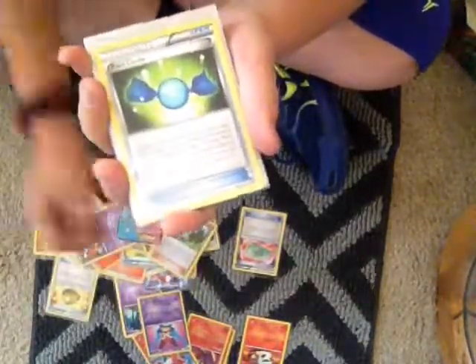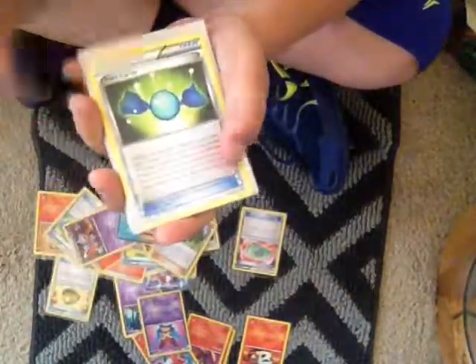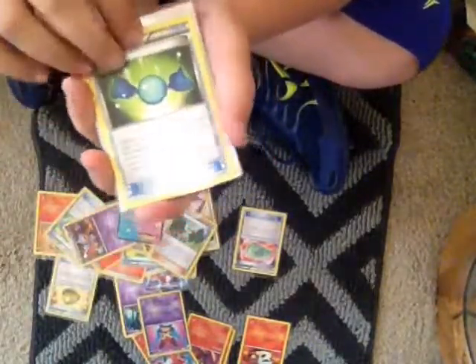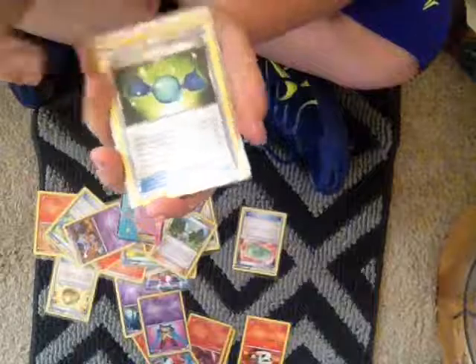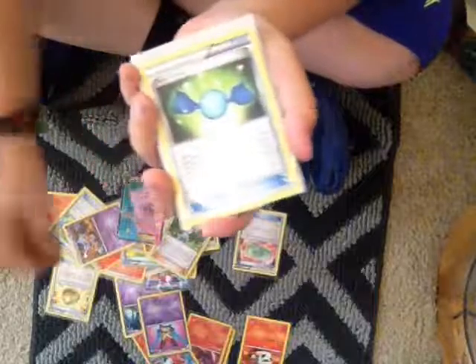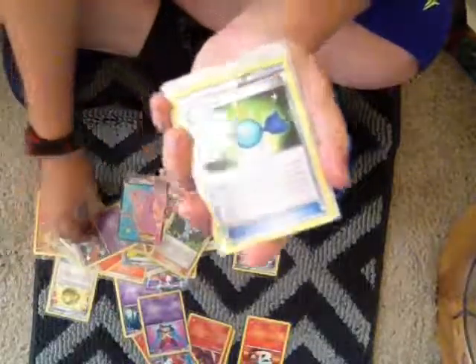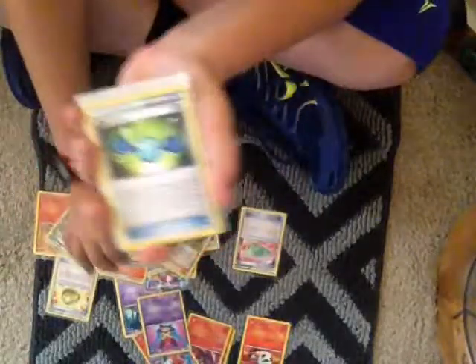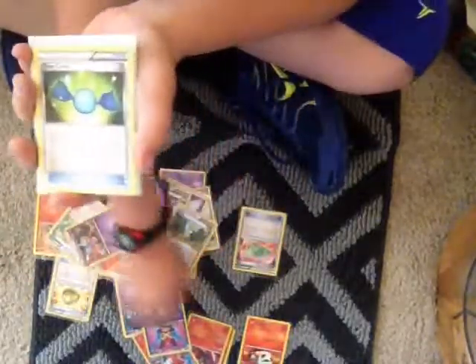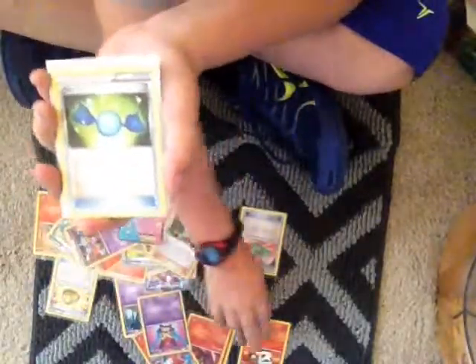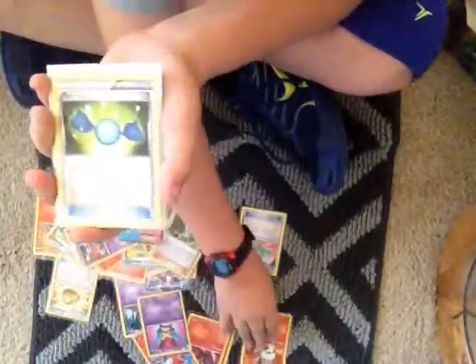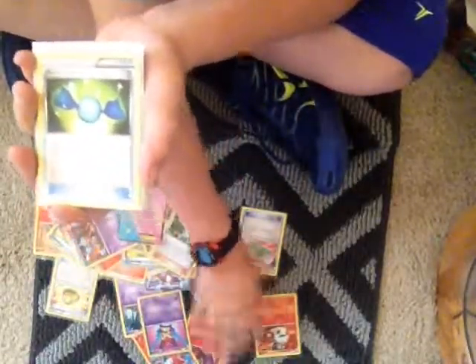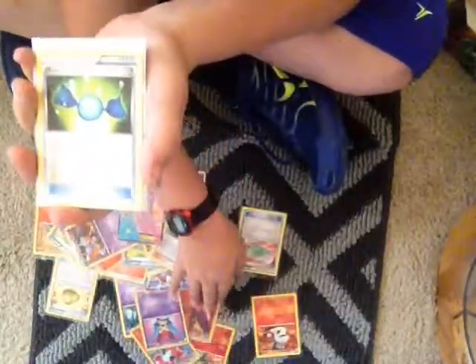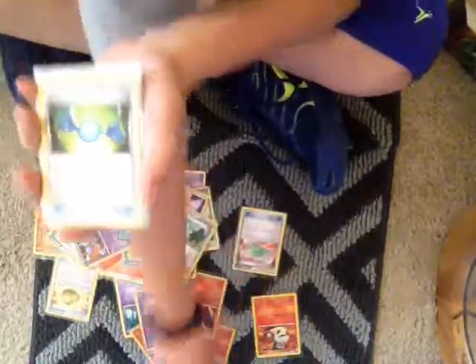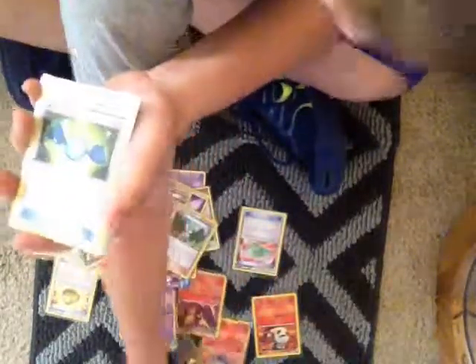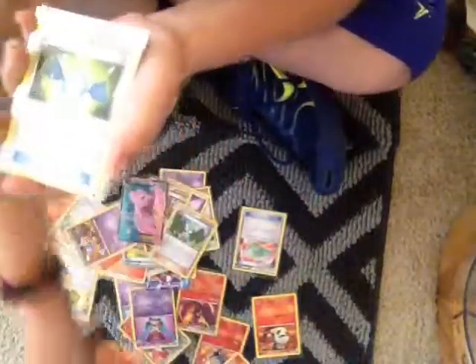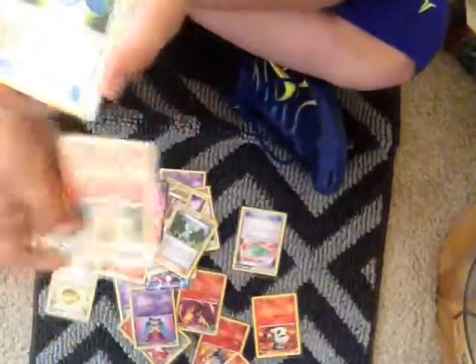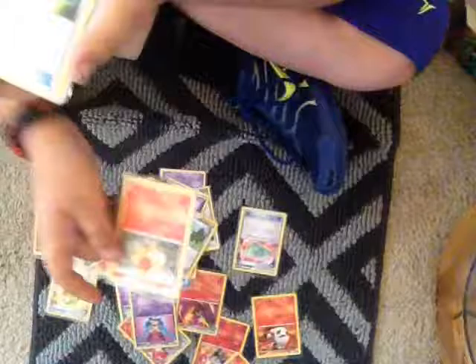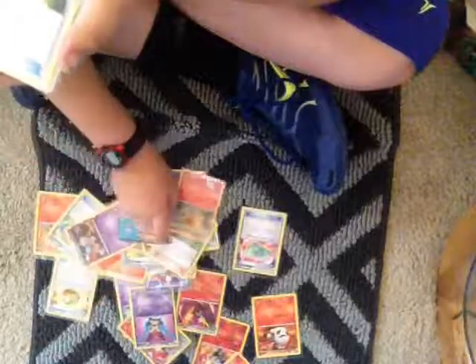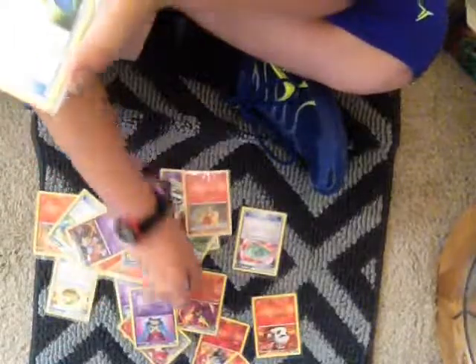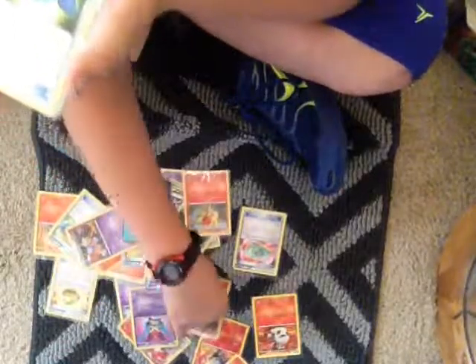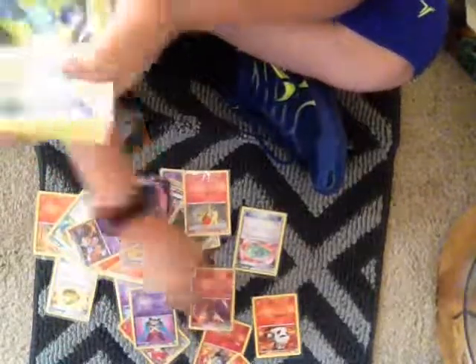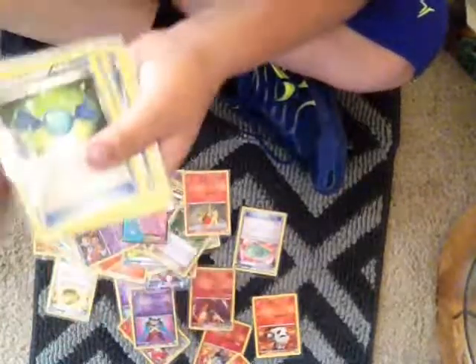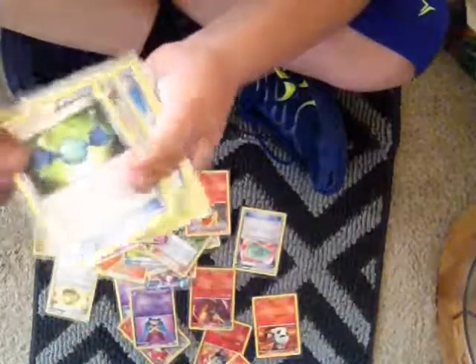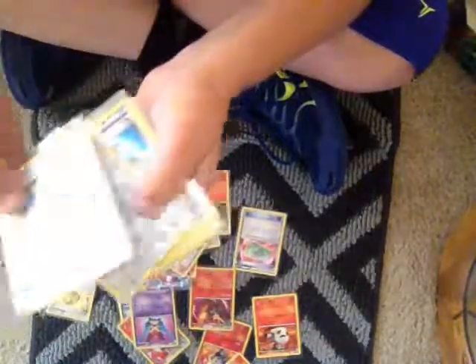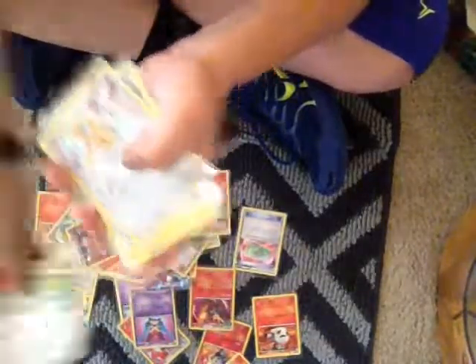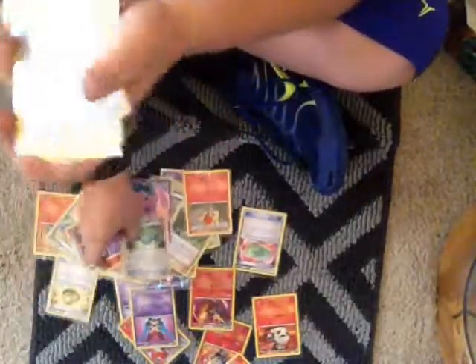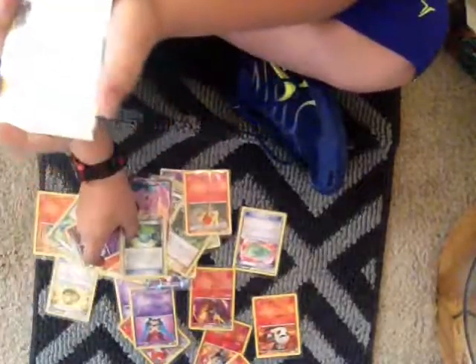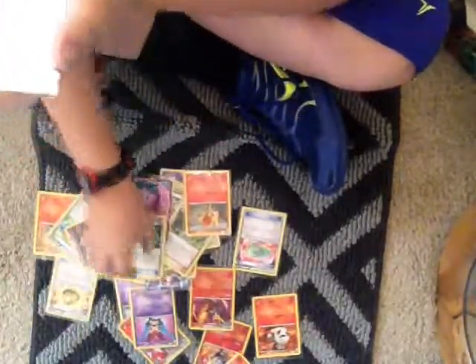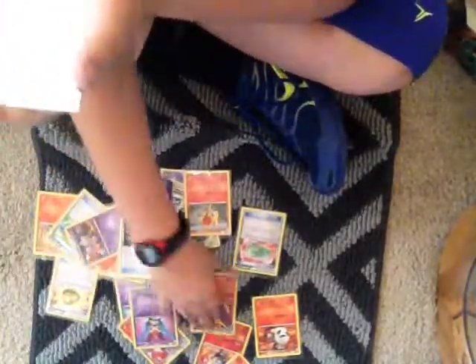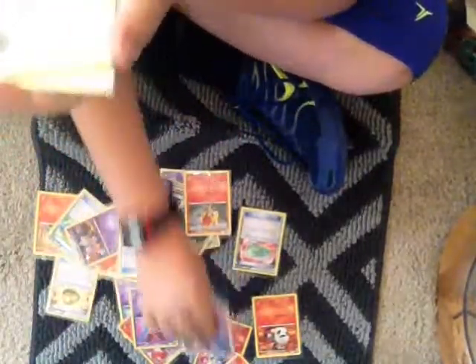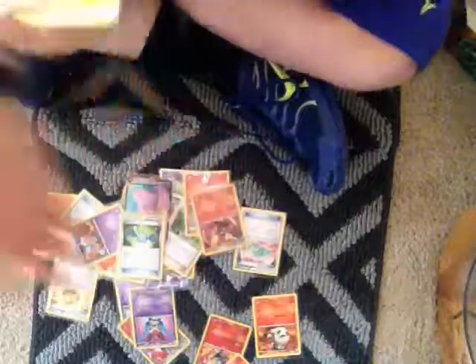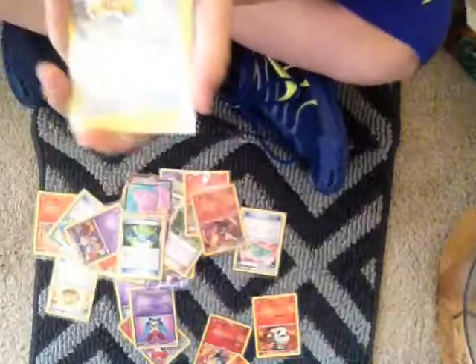Rare Candy — pretty much if I have this Fennekin, I could put down this Rare Candy and just evolve it into Delphox.